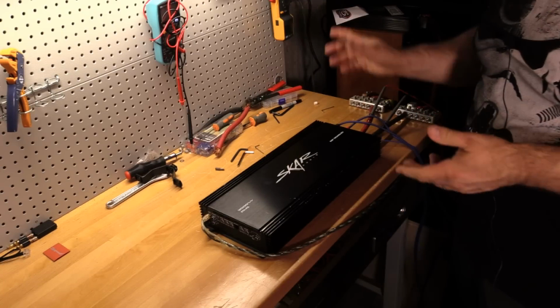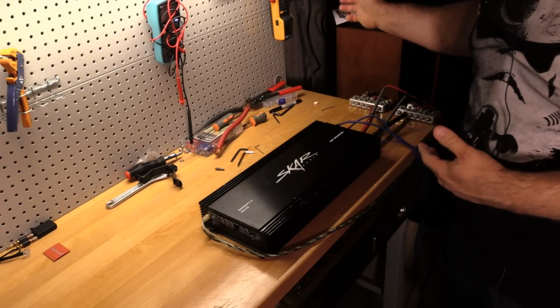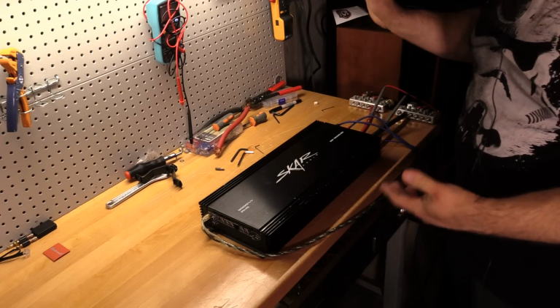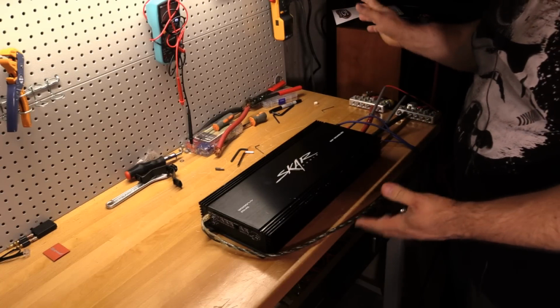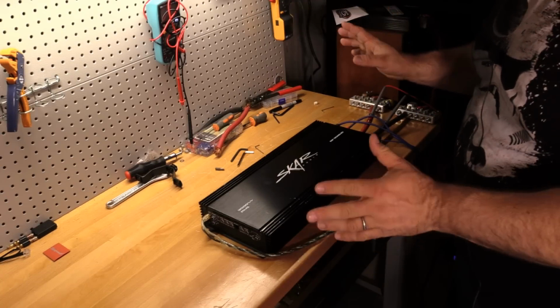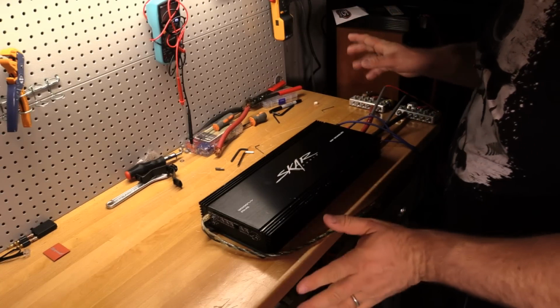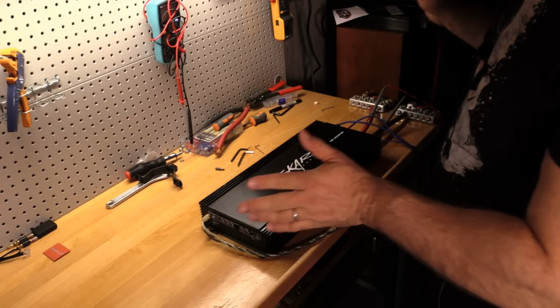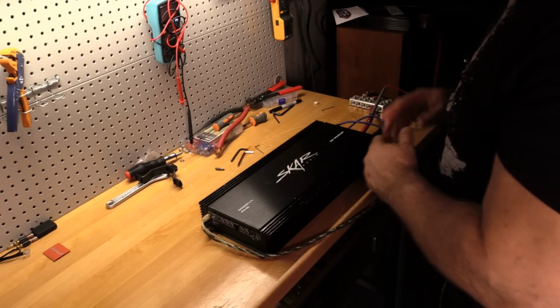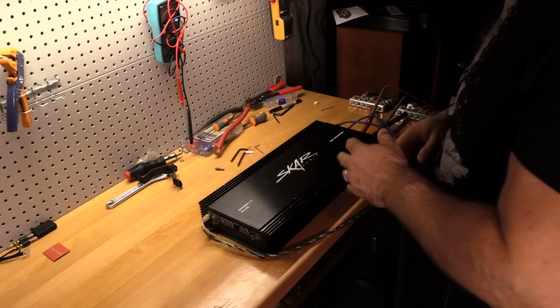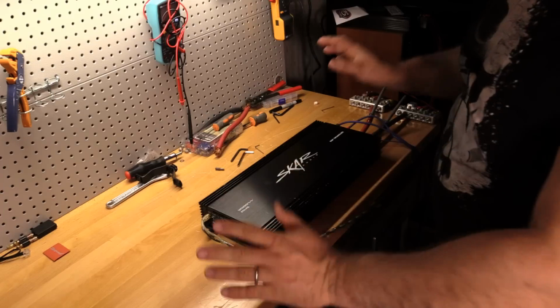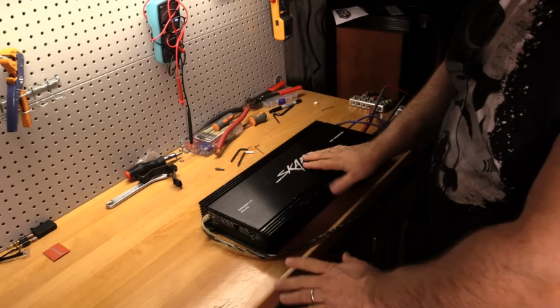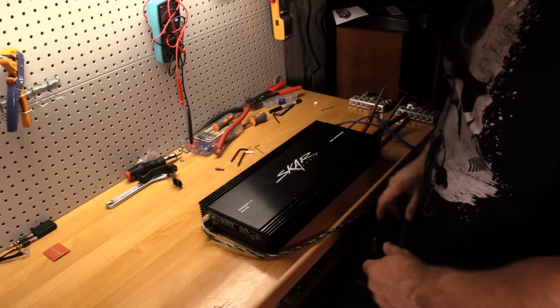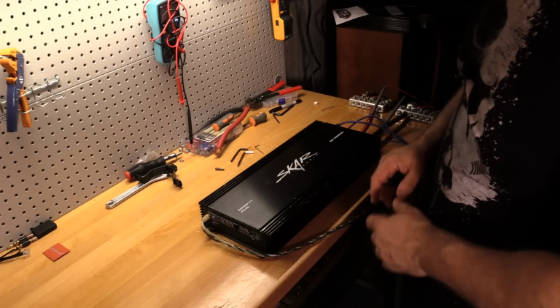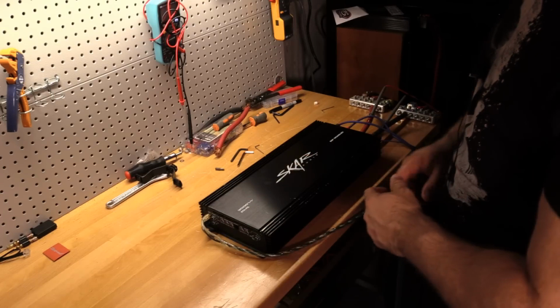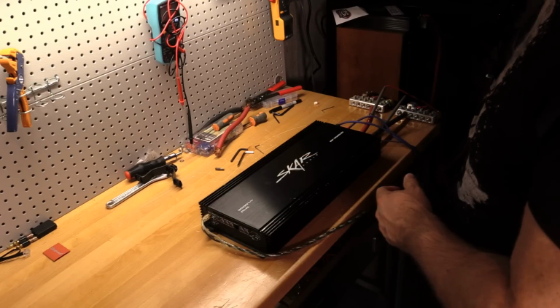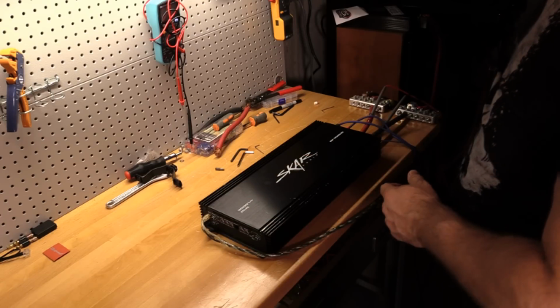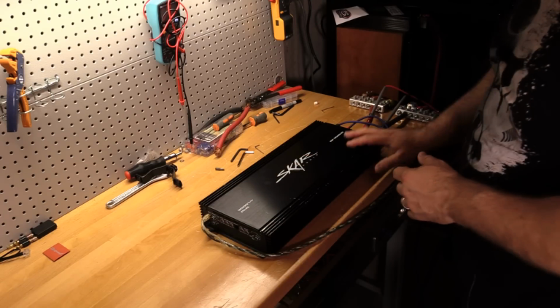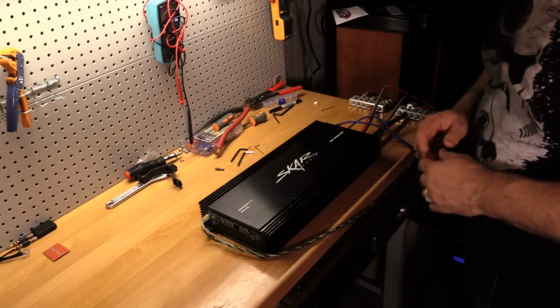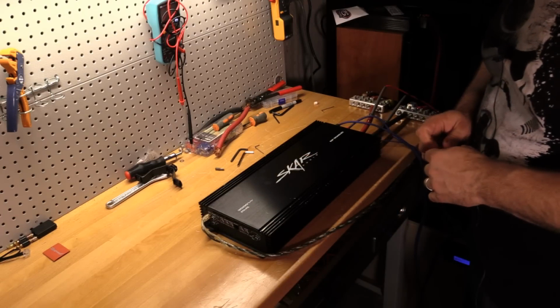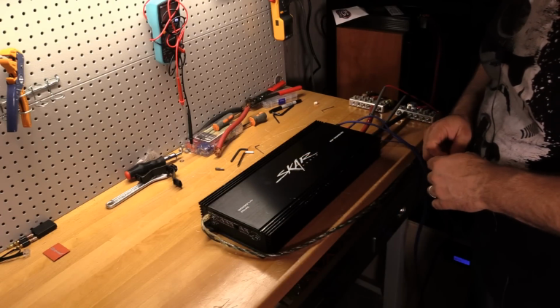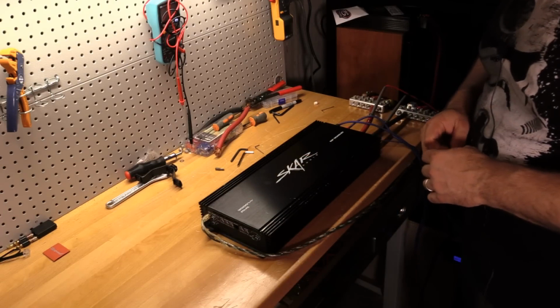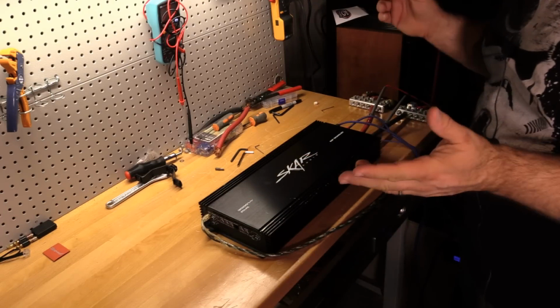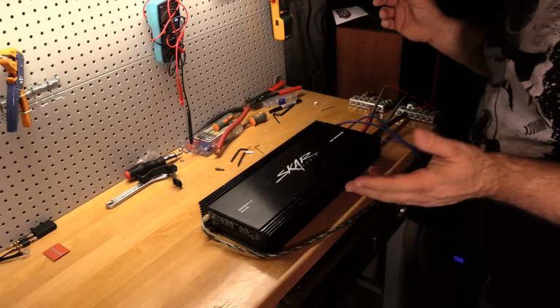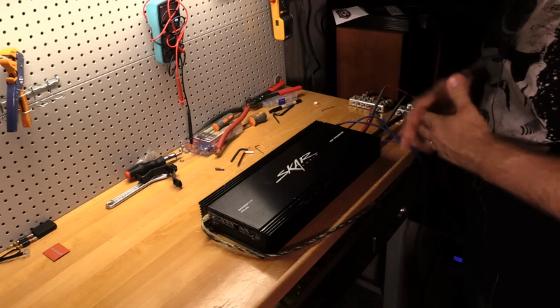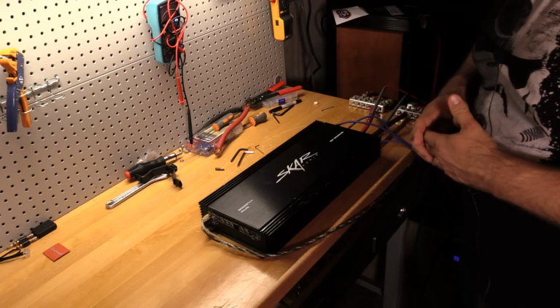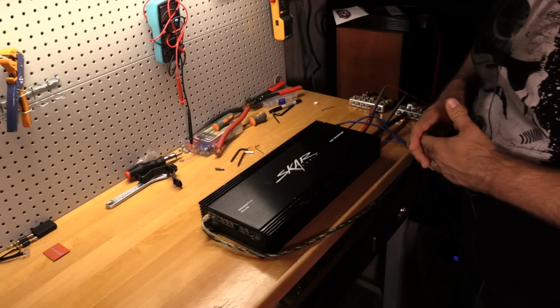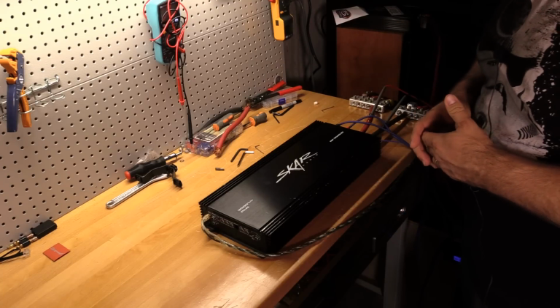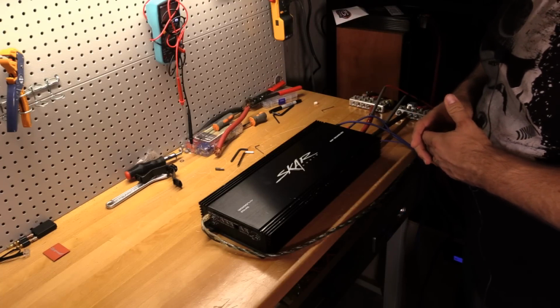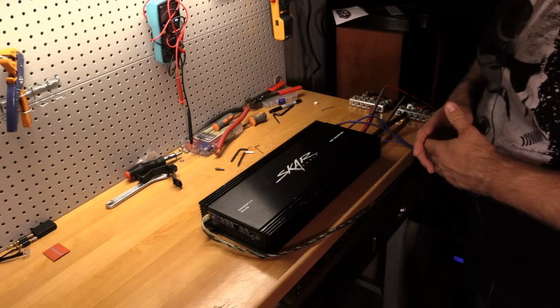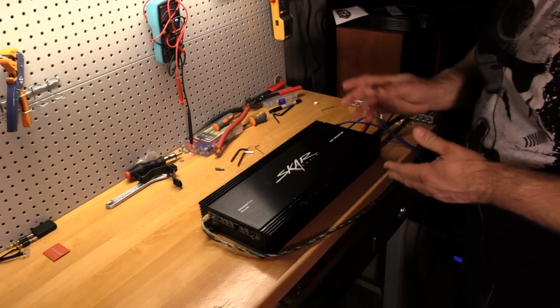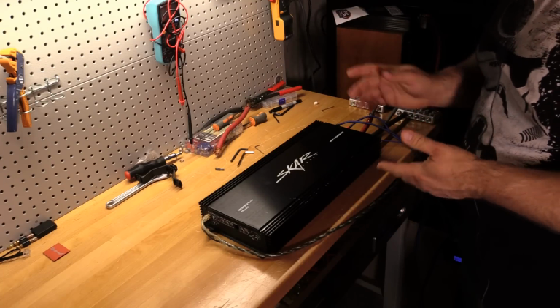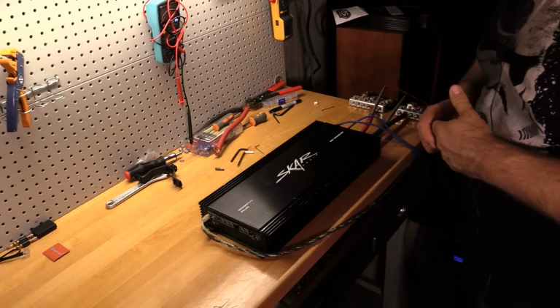My power bank has handled 7,500 to 8,000 watts, so I think we've got this covered. Alright, let's jump into it and take a look around at what you get with this amp.